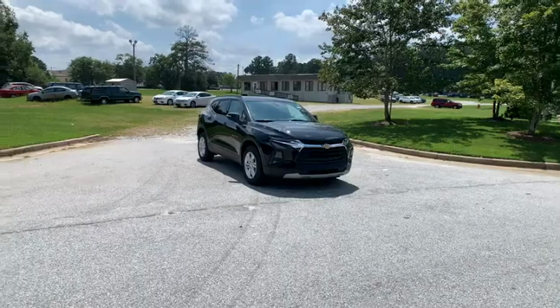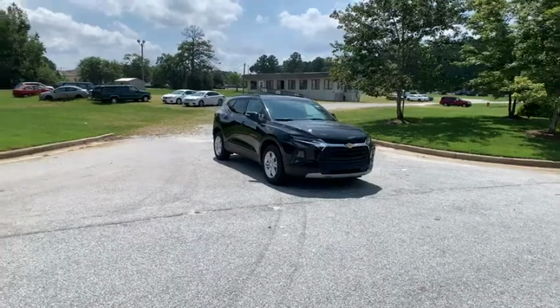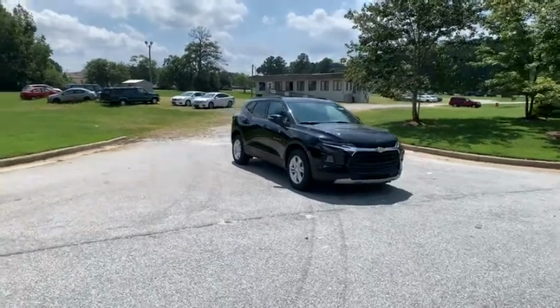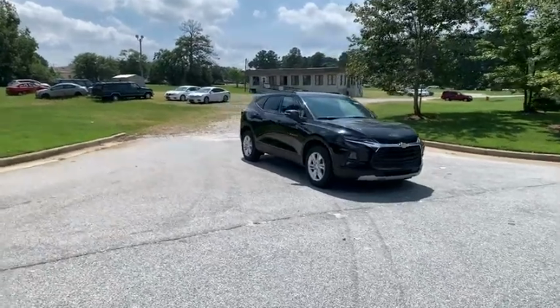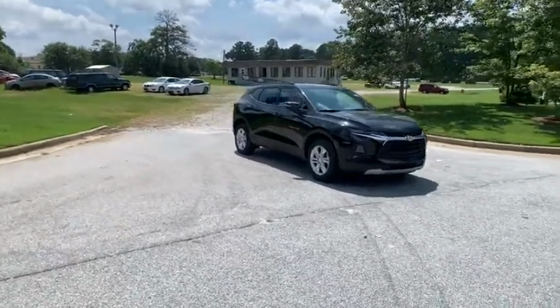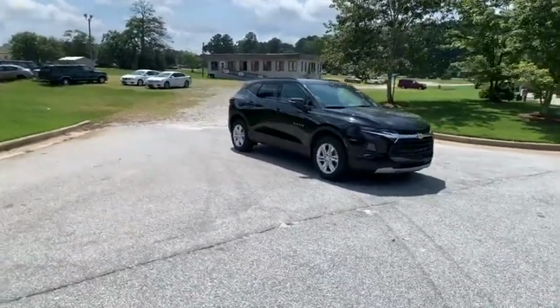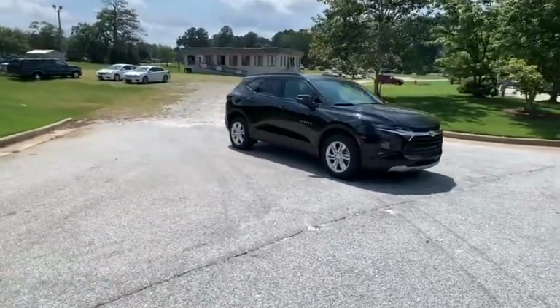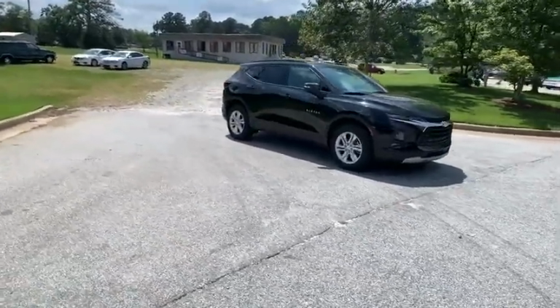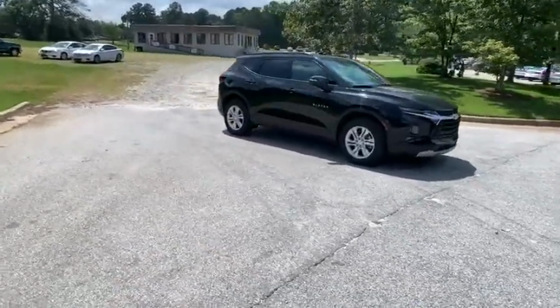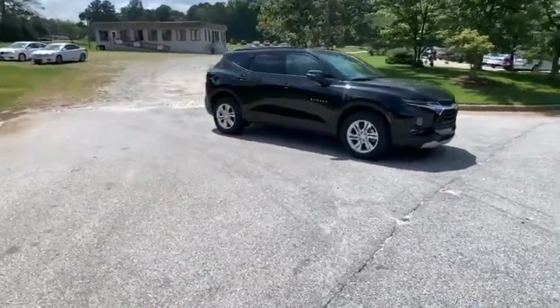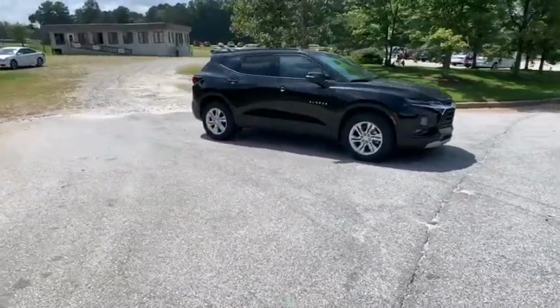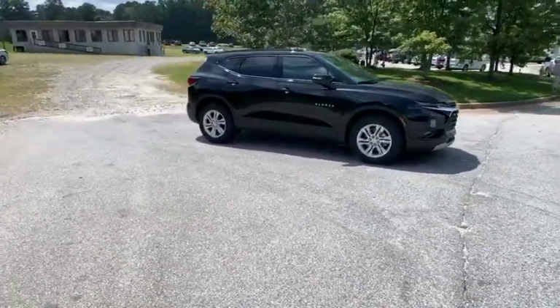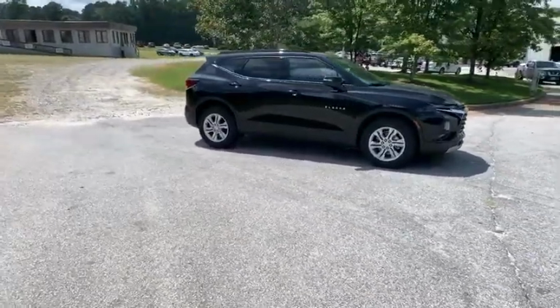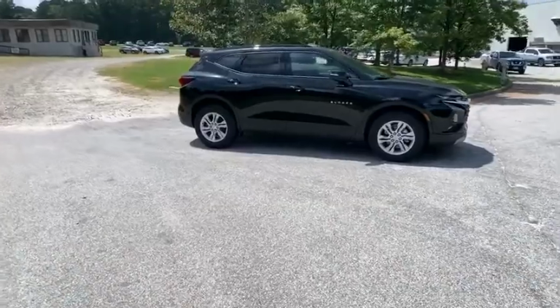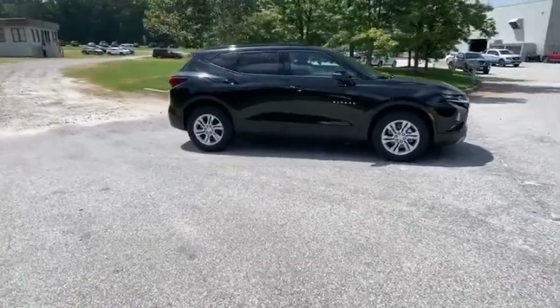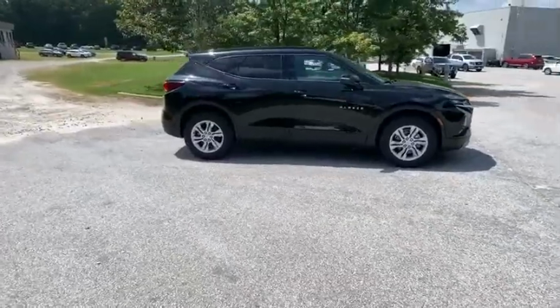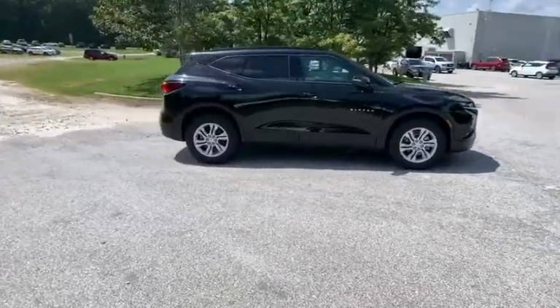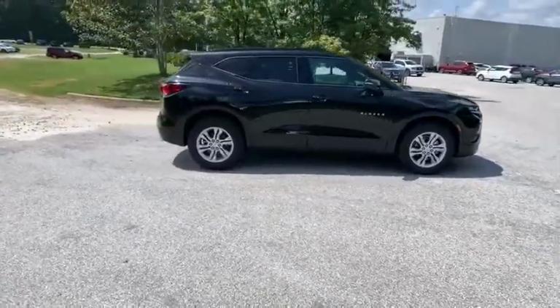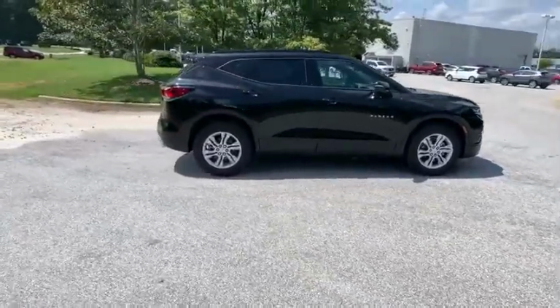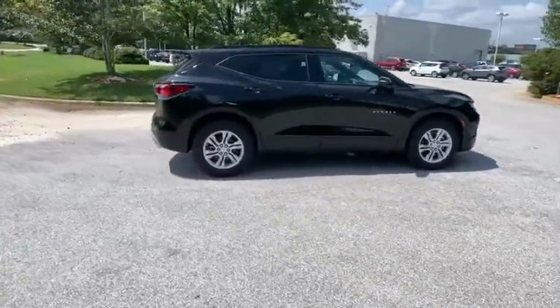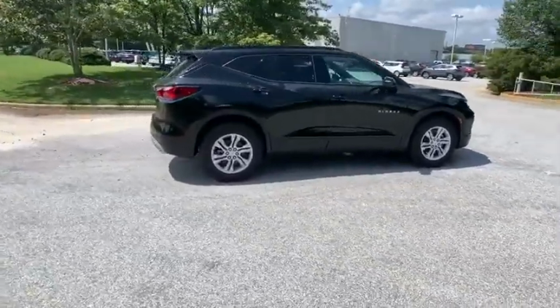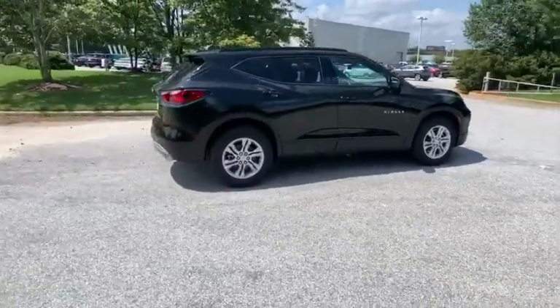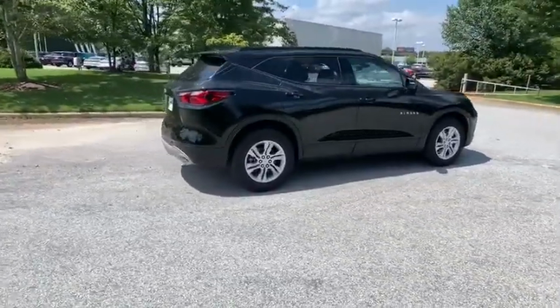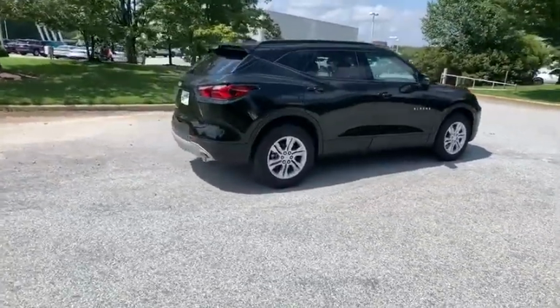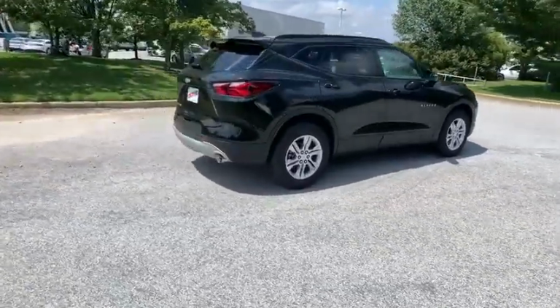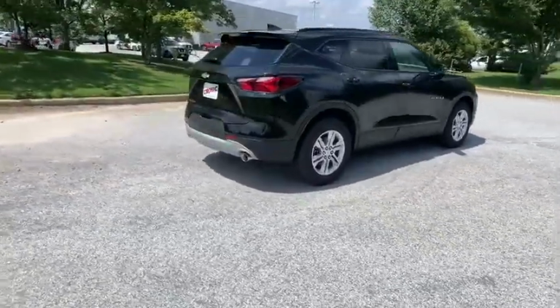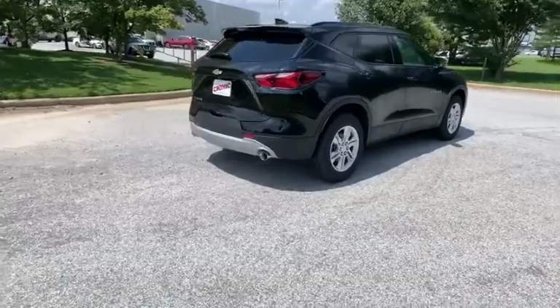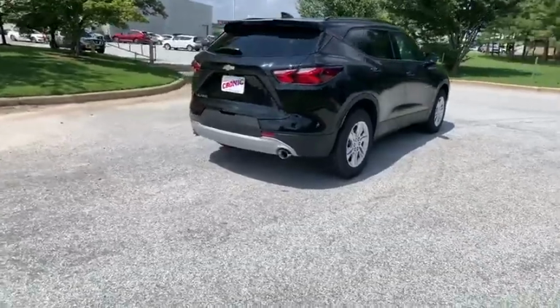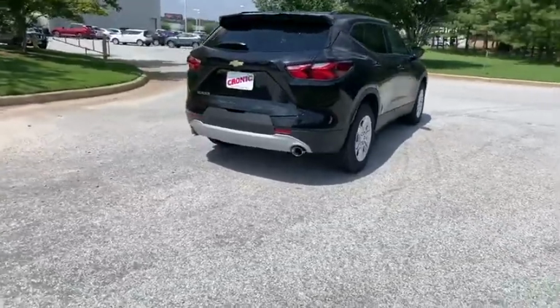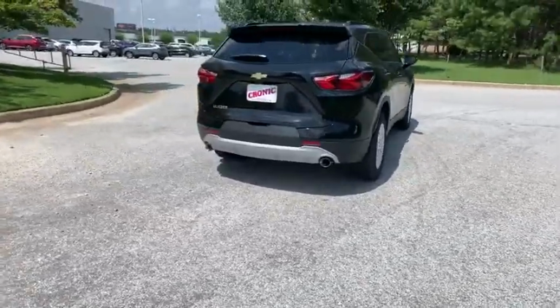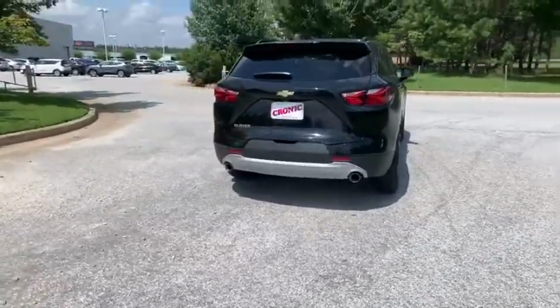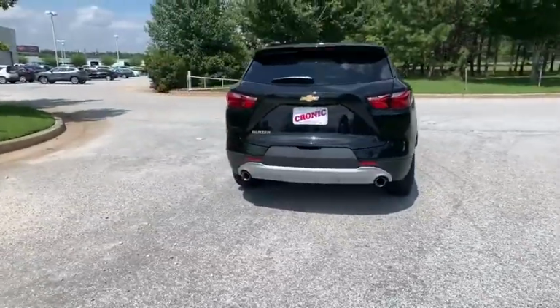Looking for the right vehicle? Check out the 2020 Chevrolet Blazer. The Chevrolet Blazer is fun to drive around town, comfortable to ride in, and decently capable off-road. Here are some of this vehicle's great options.